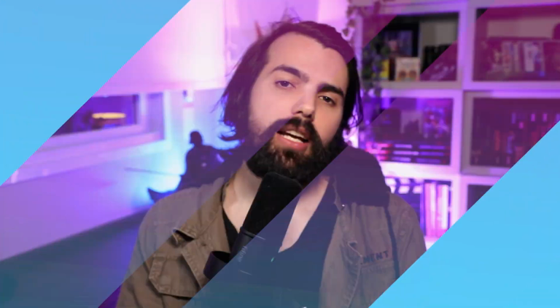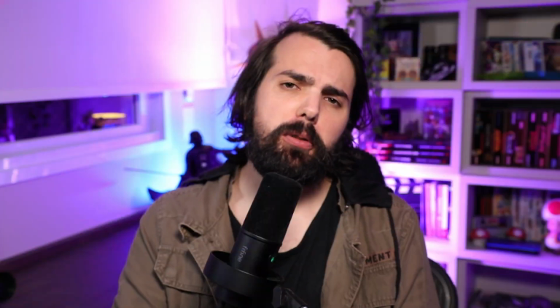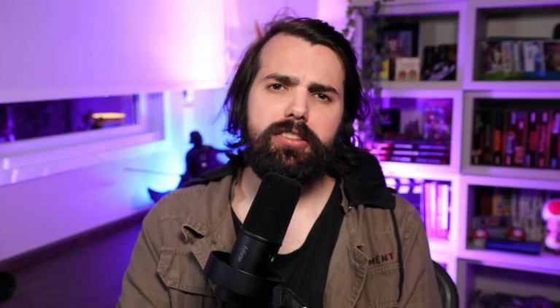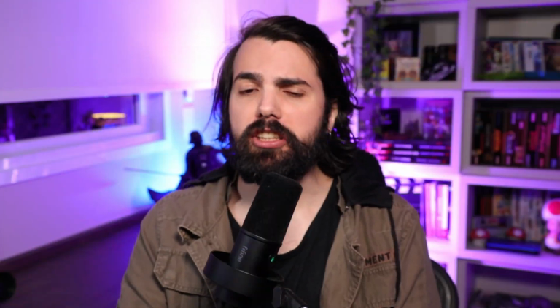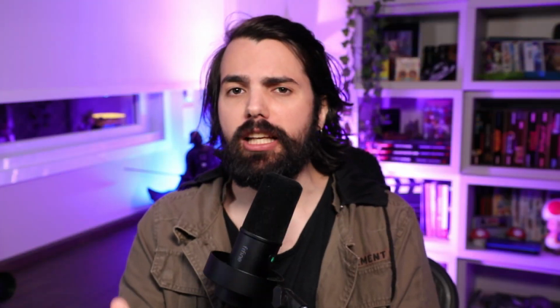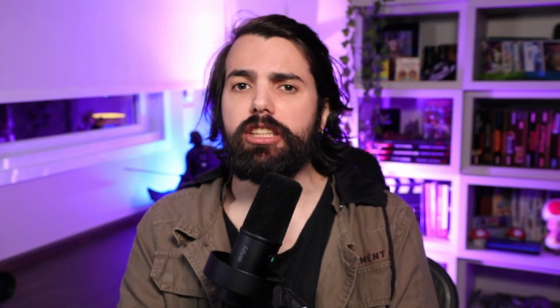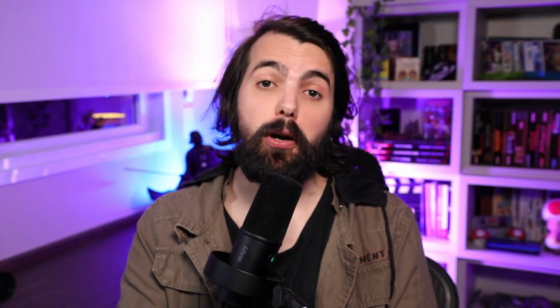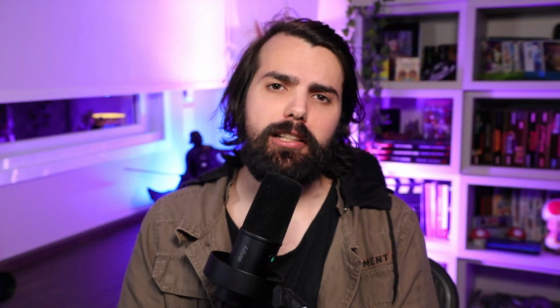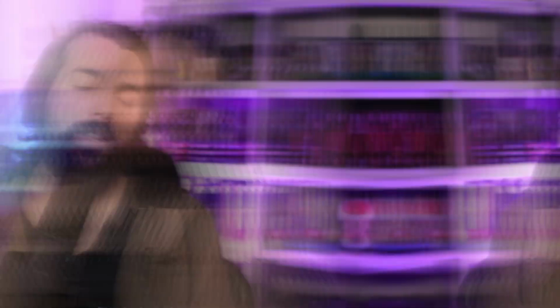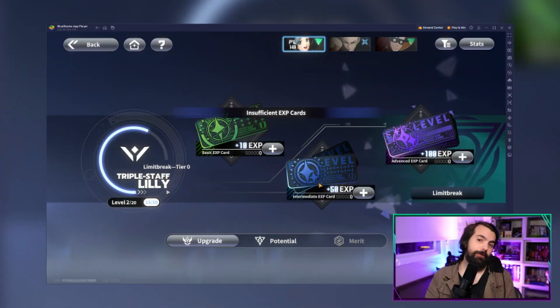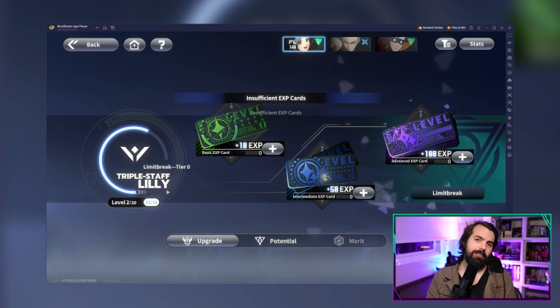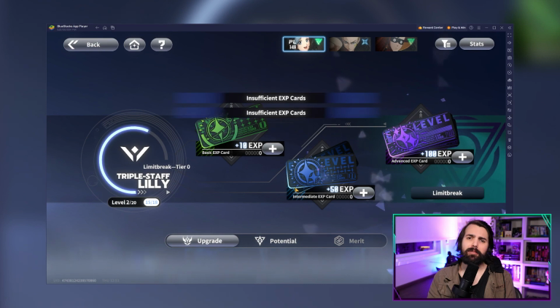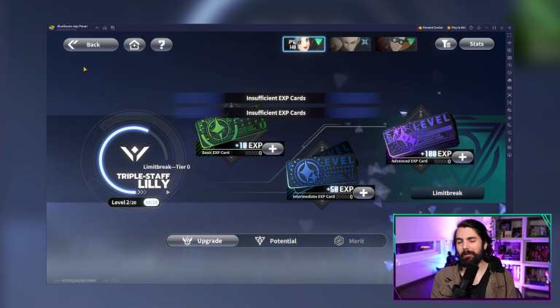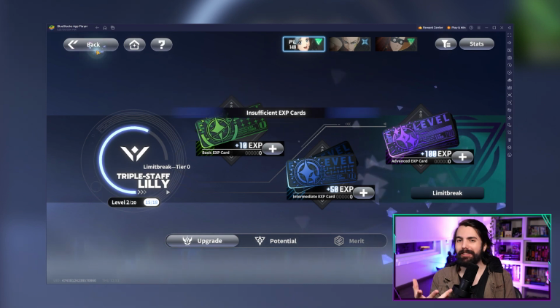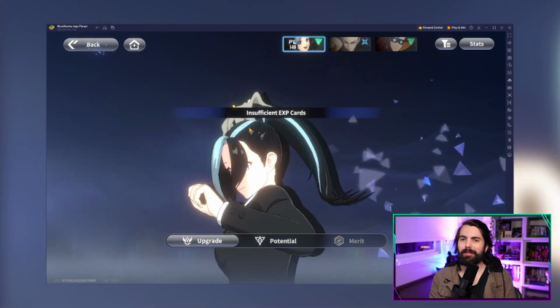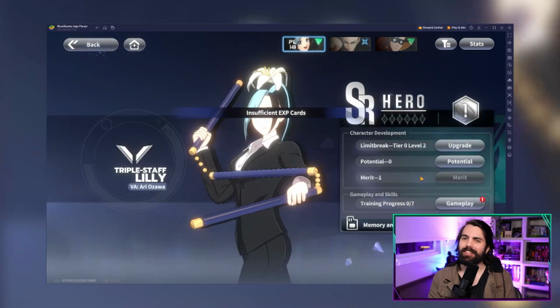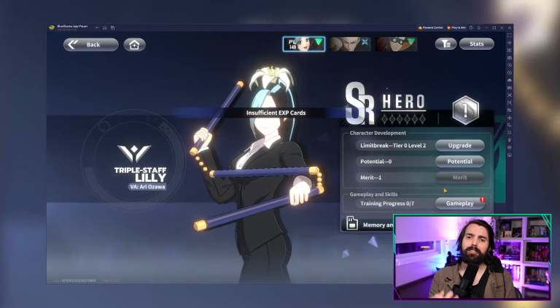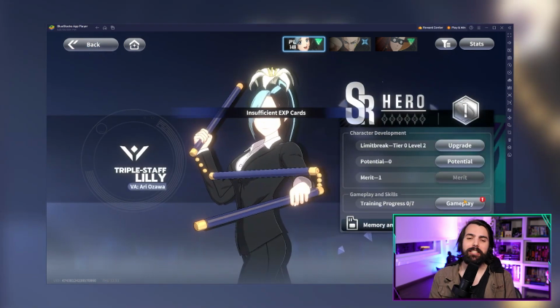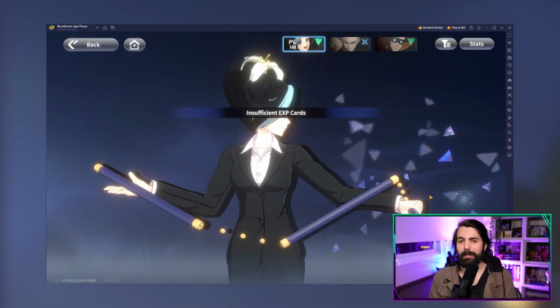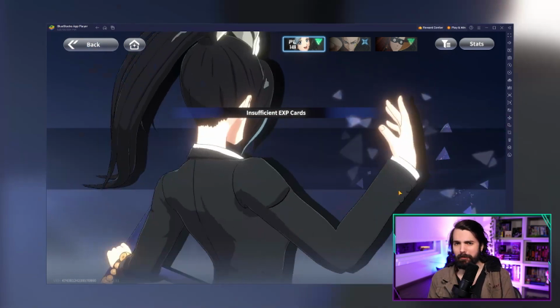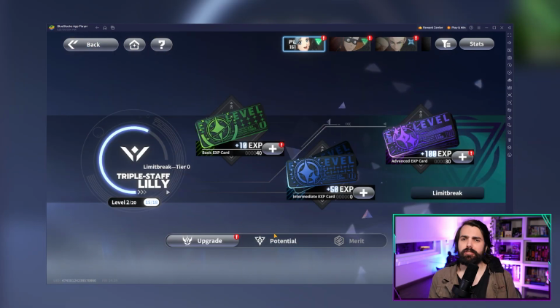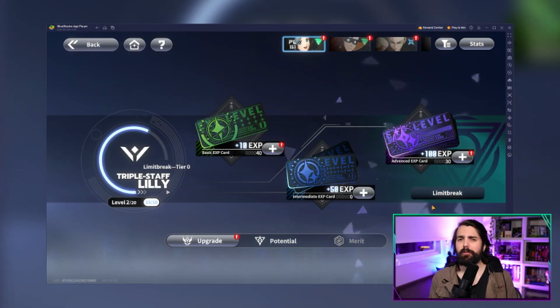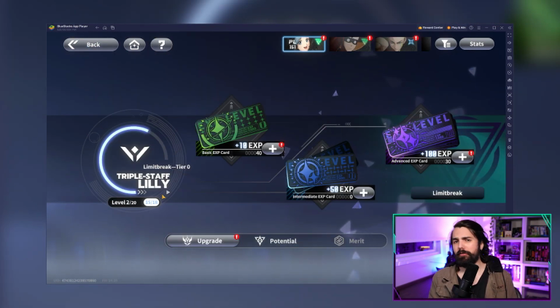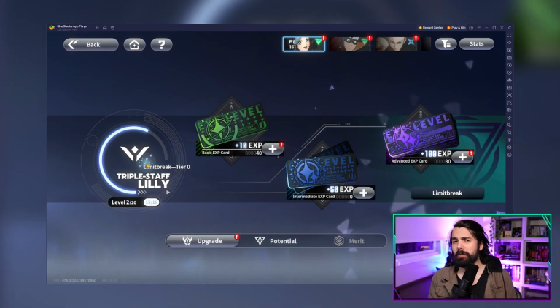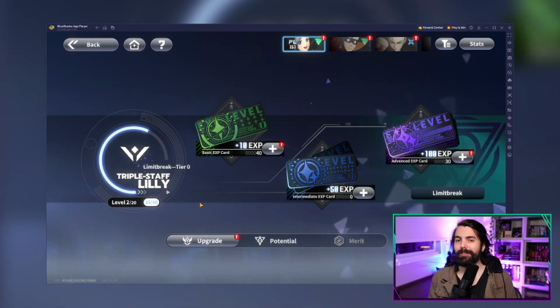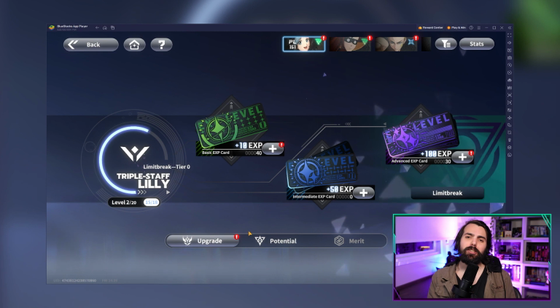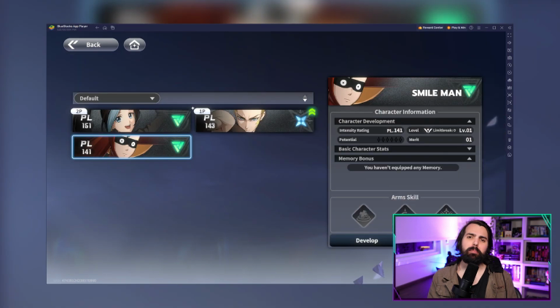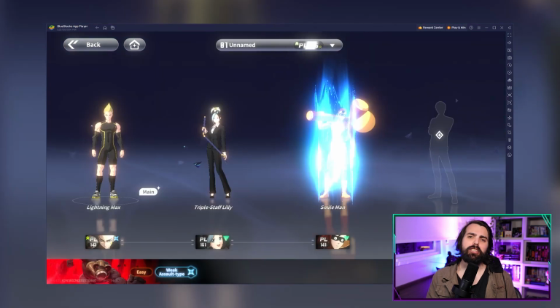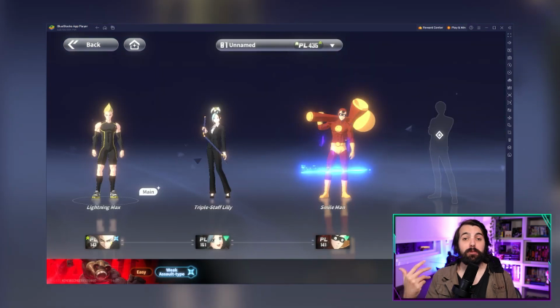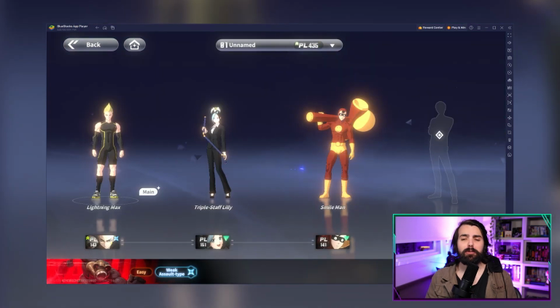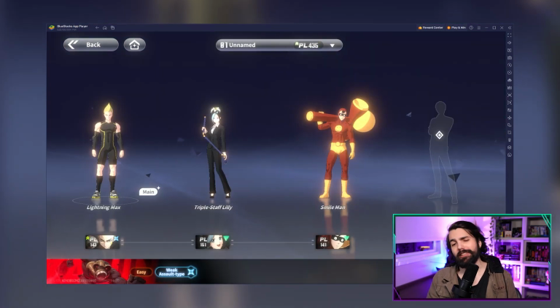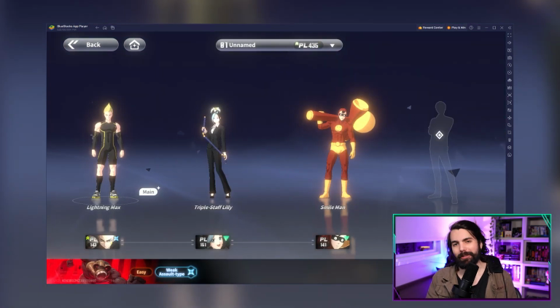XP cards are the key to leveling up your characters. Strengthen them, unlock new abilities, and dominate the battlefield. With three levels of XP cards, you'll be powering up your squad in no time.